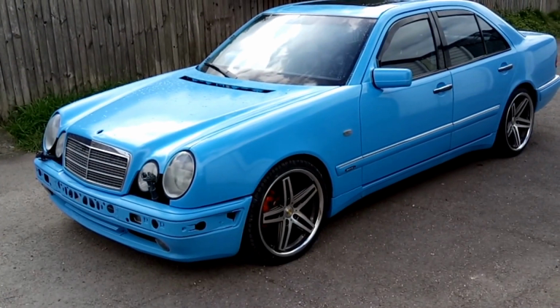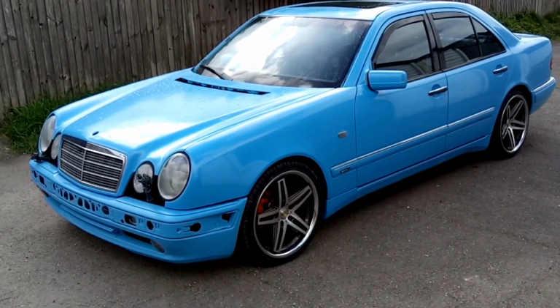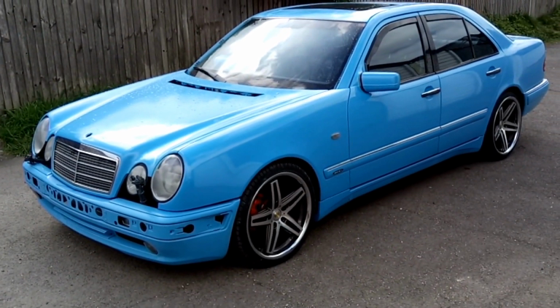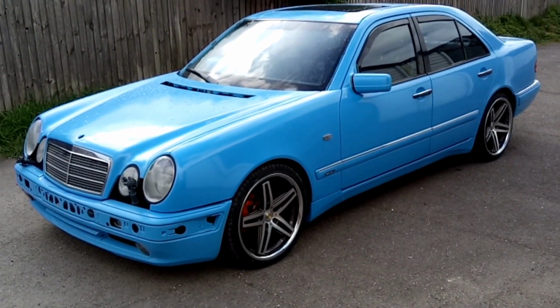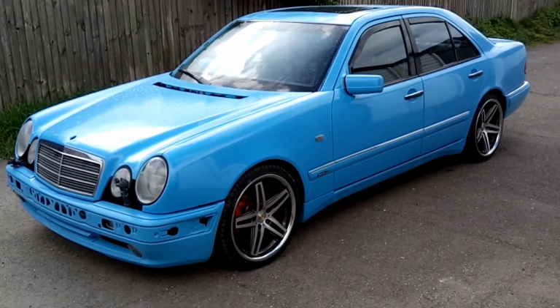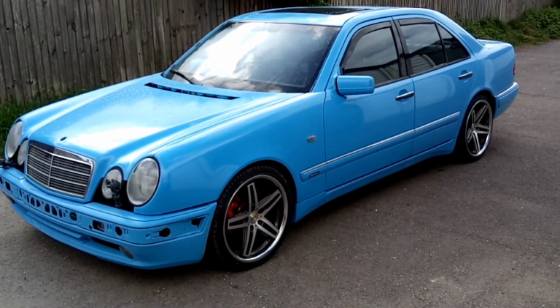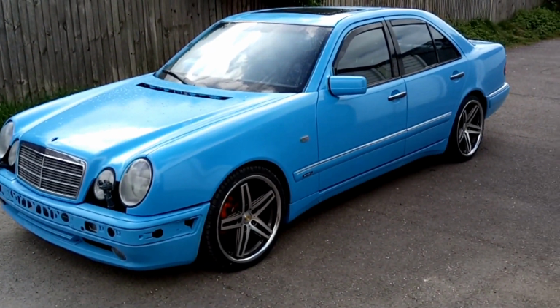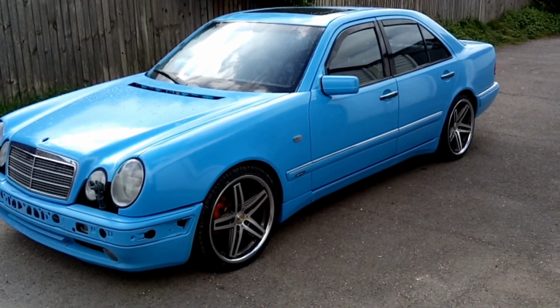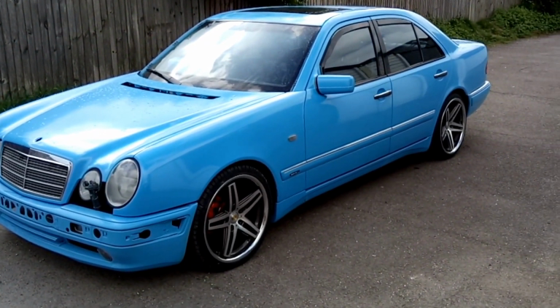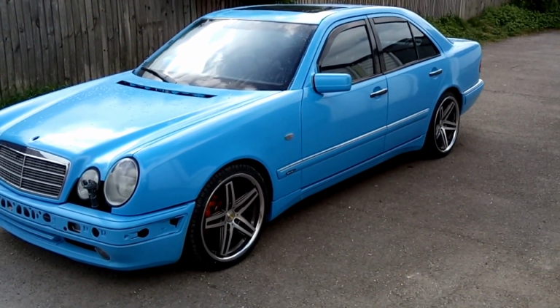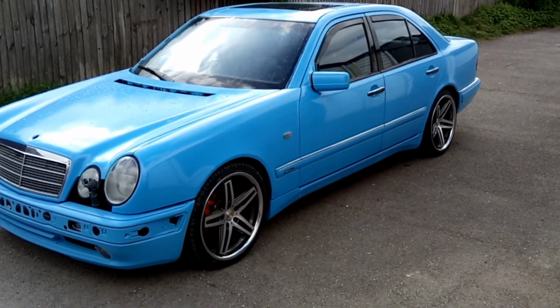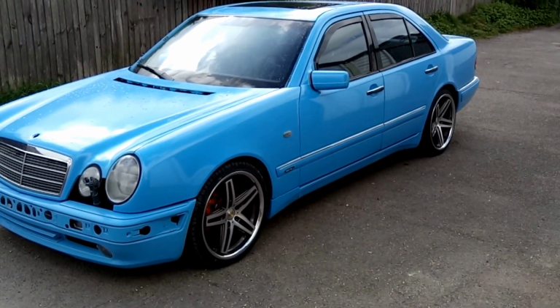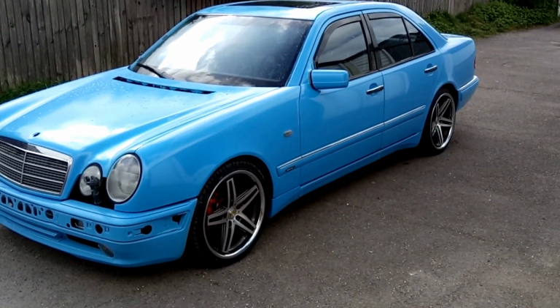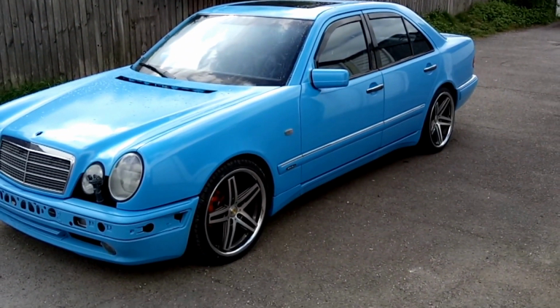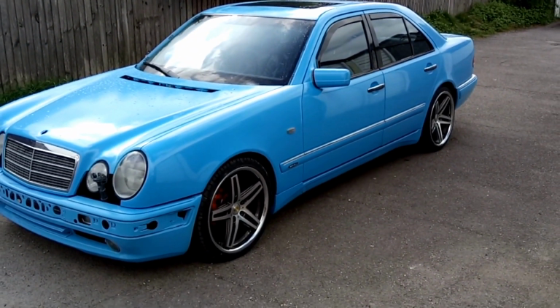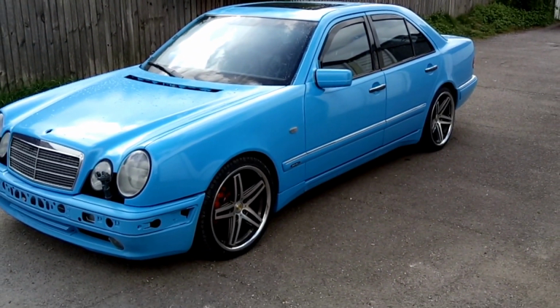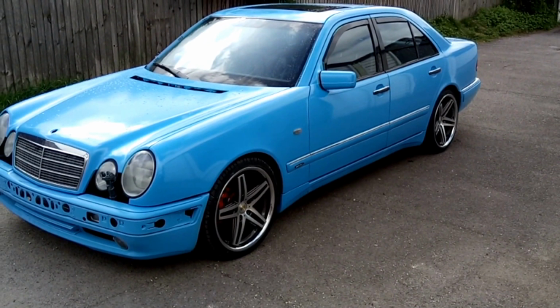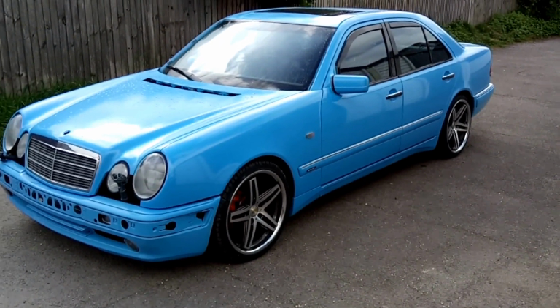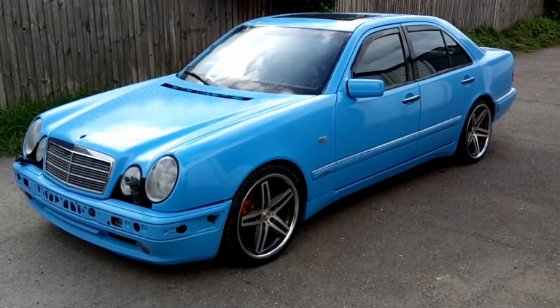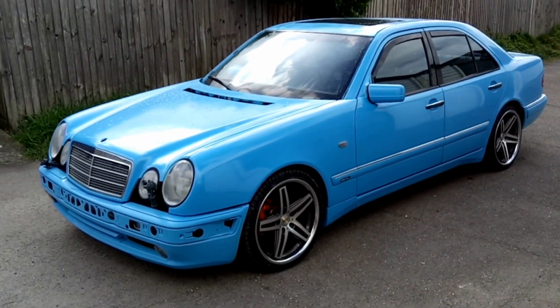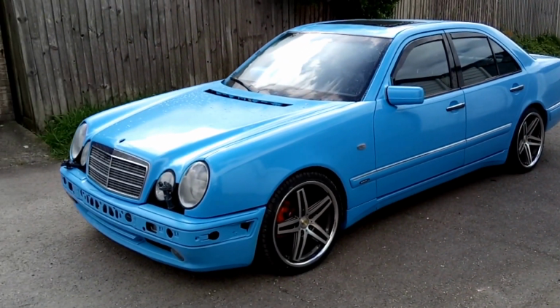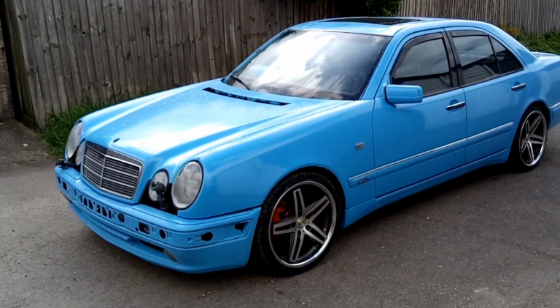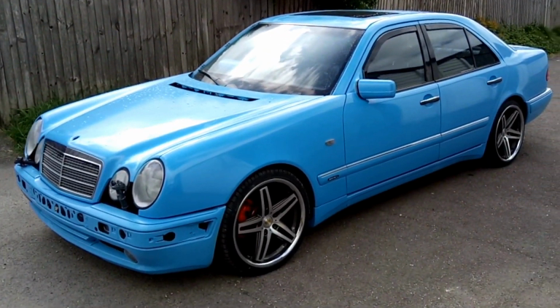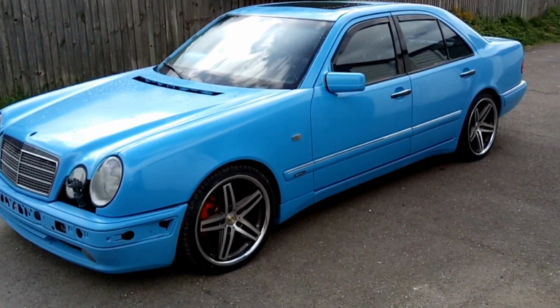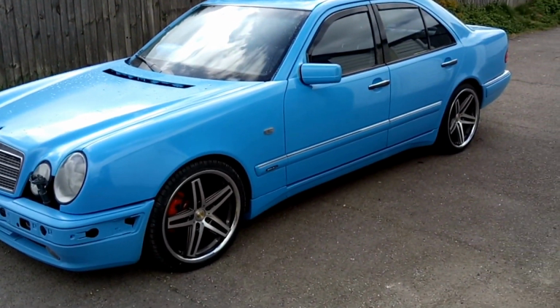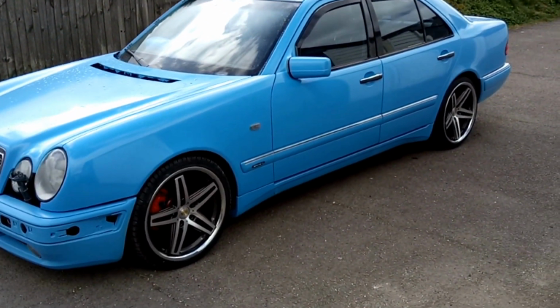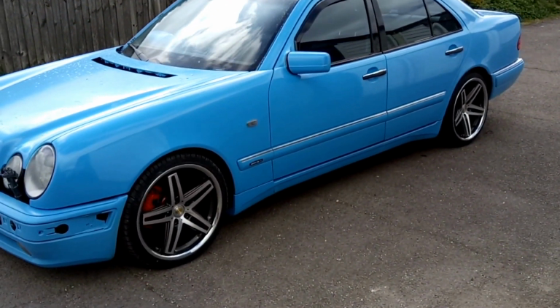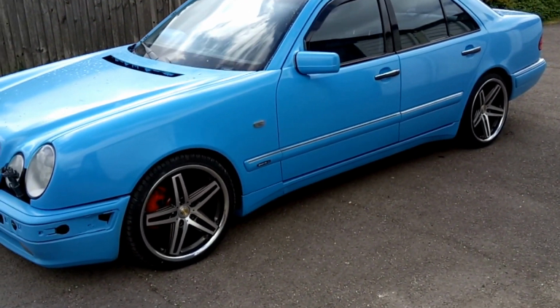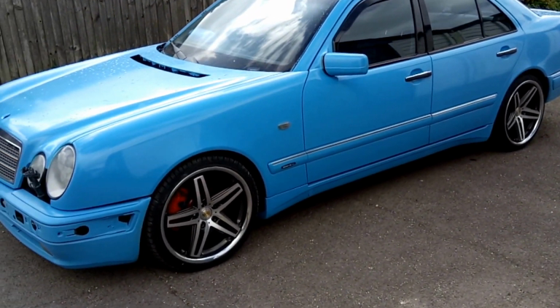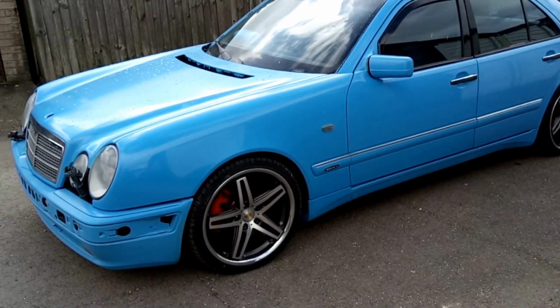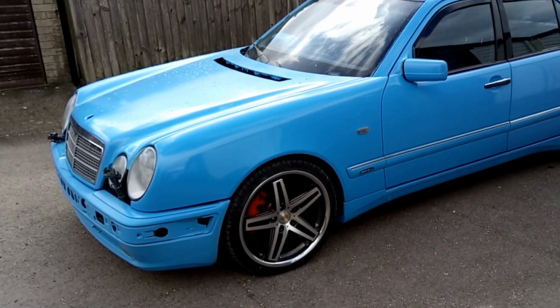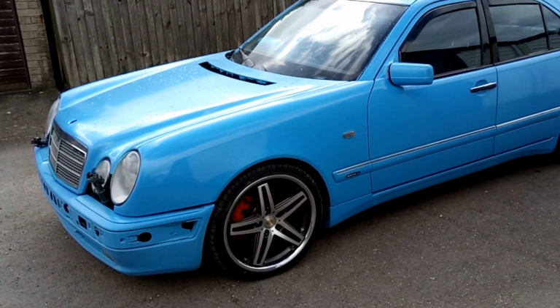What's up YouTube? I thought I'd share it with you. This is my W210 E55. It was a wreck when I bought it. Now she's looking quite swish.